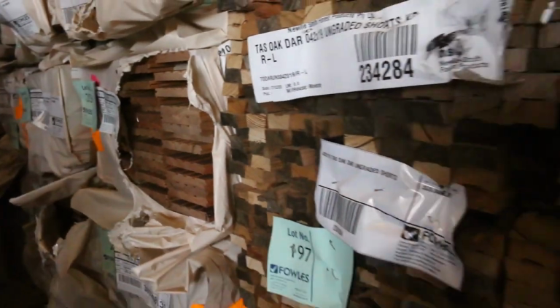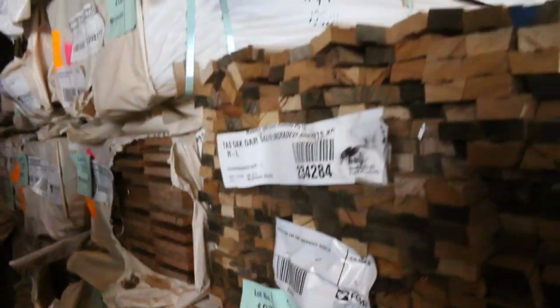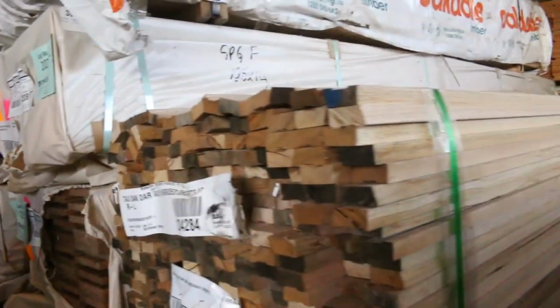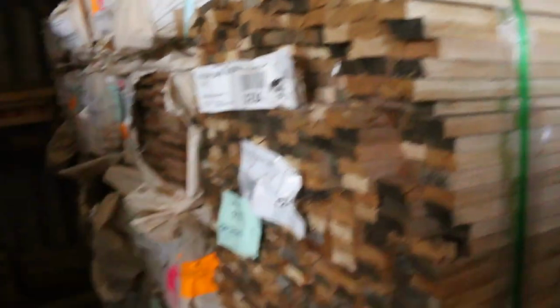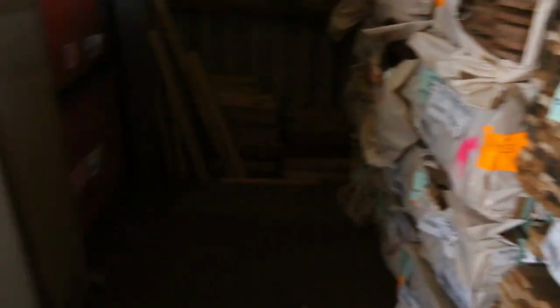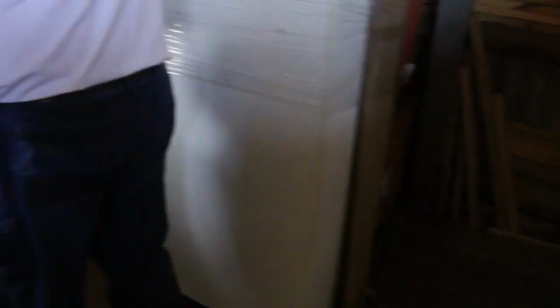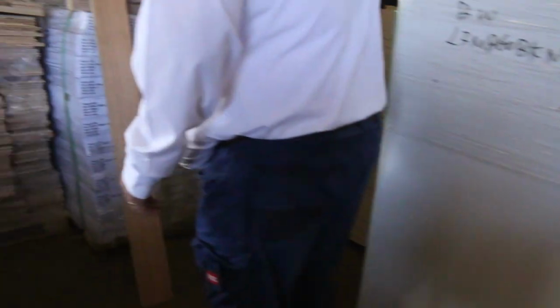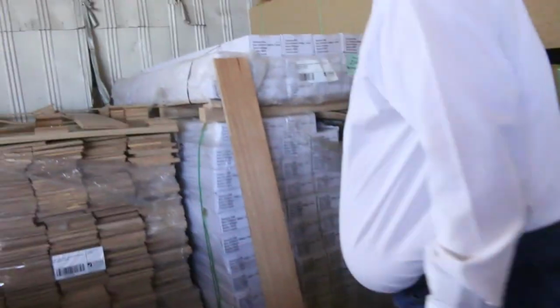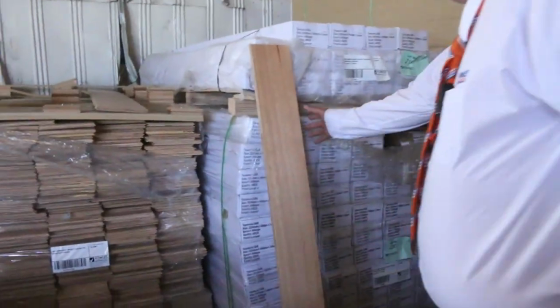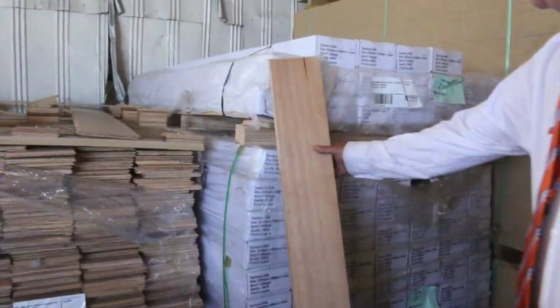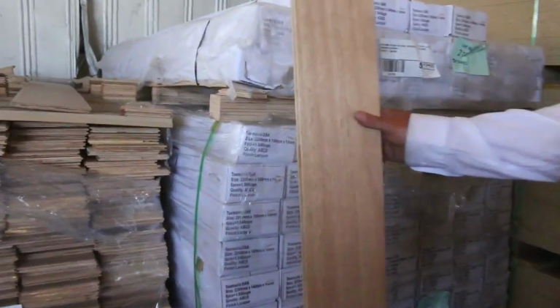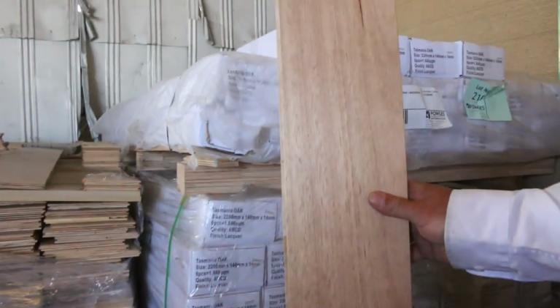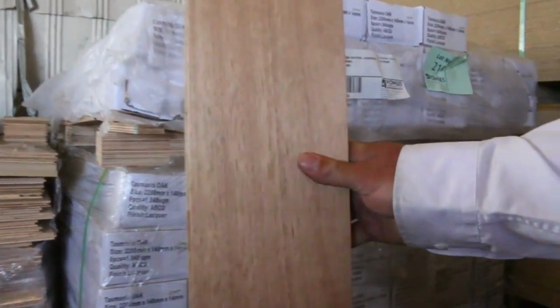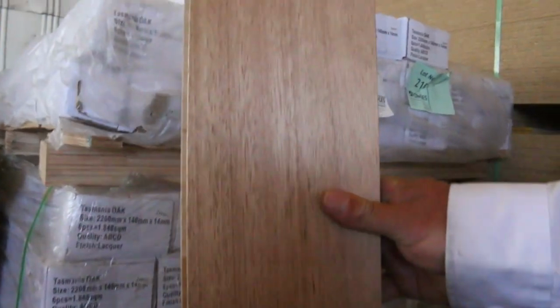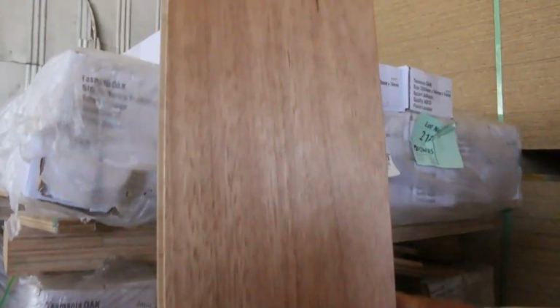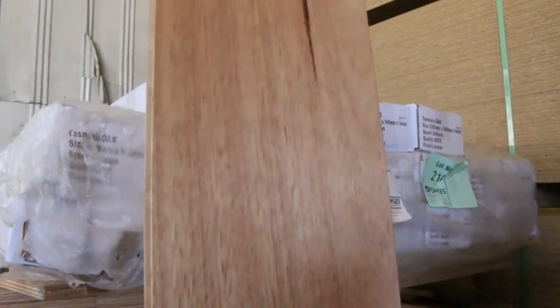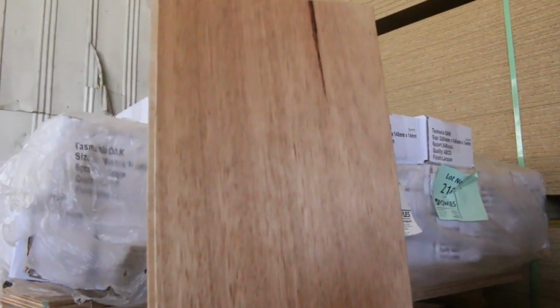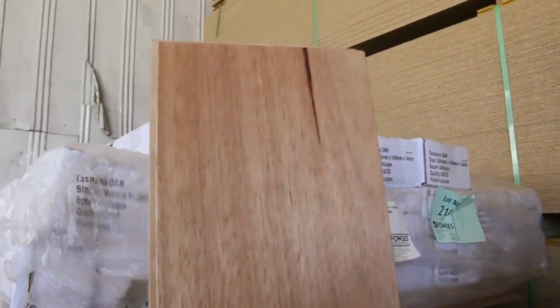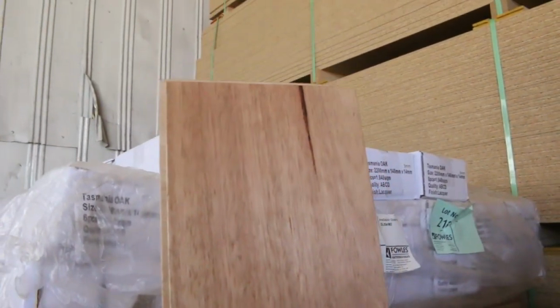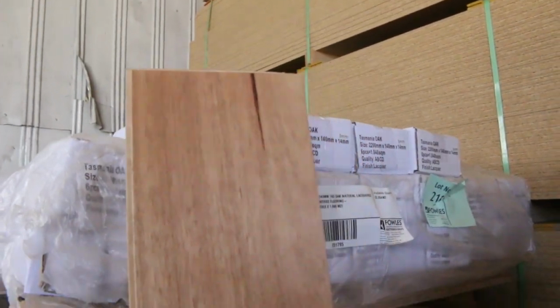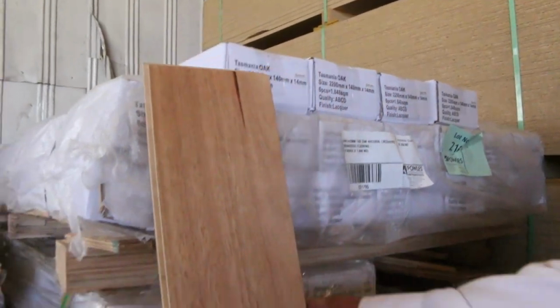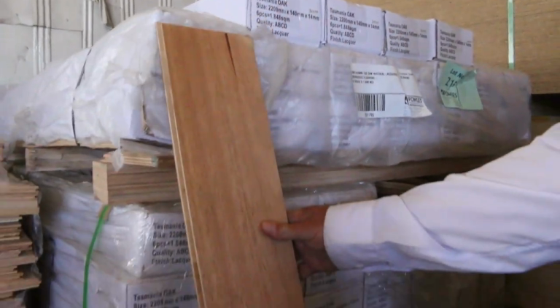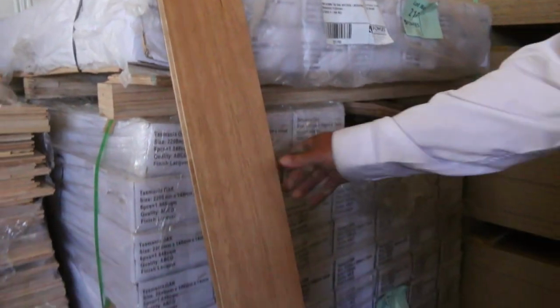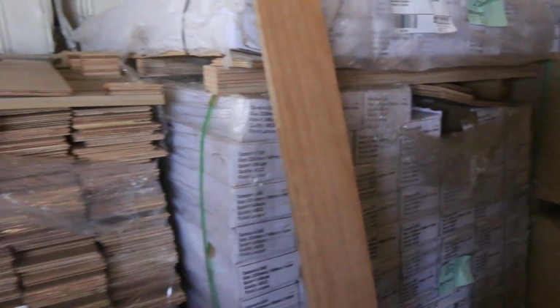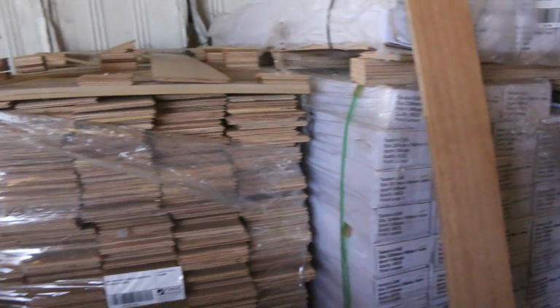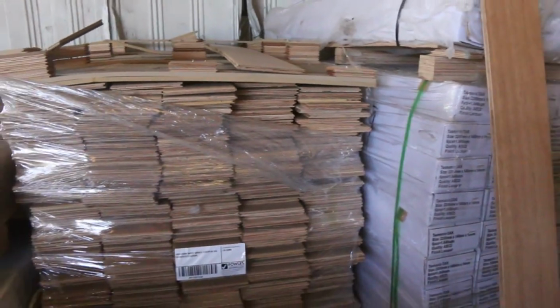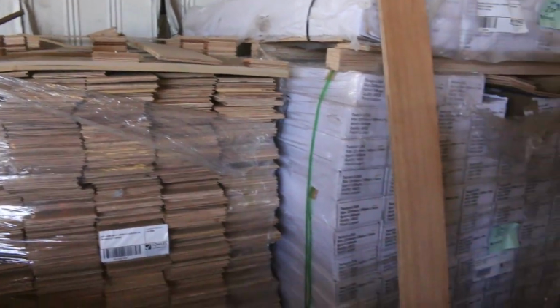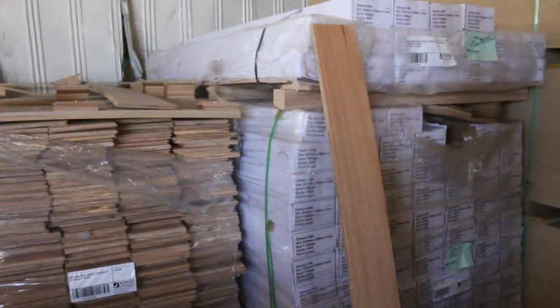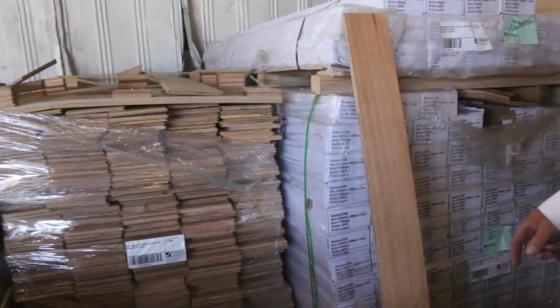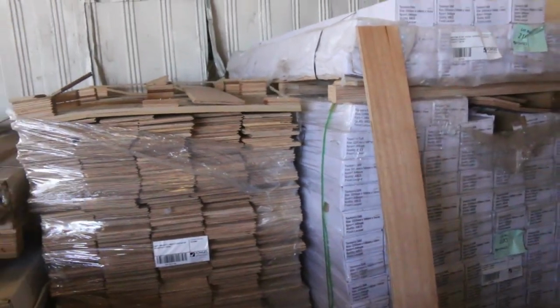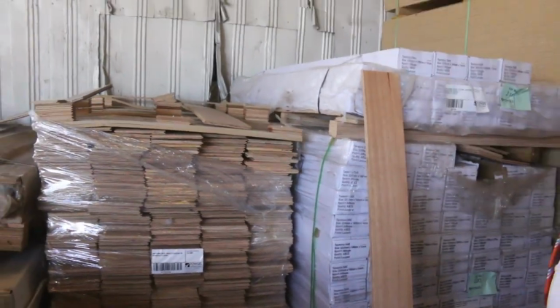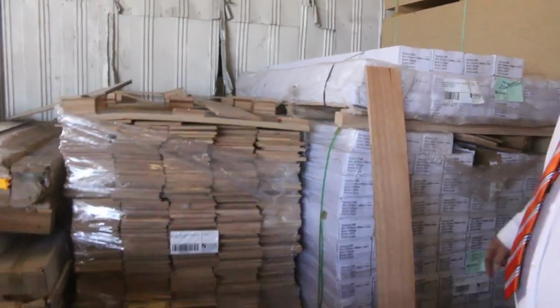Over this side we've got a pallet and a bit of Tassie Oak engineered flooring — the natural lacquered one. Really, really nice, and it's been very popular. That's lots 219 and 220.